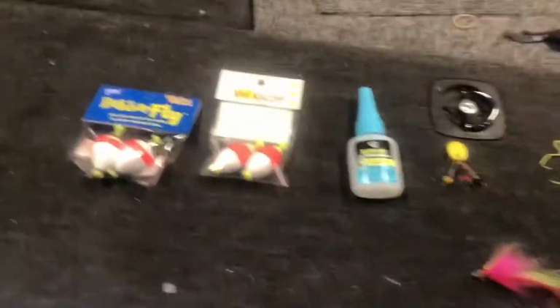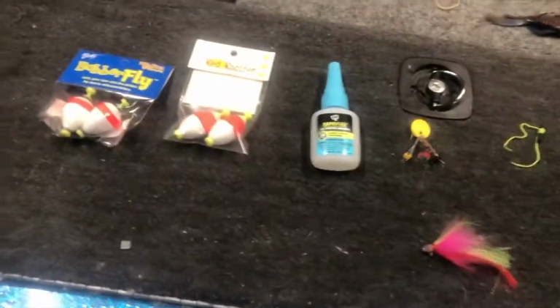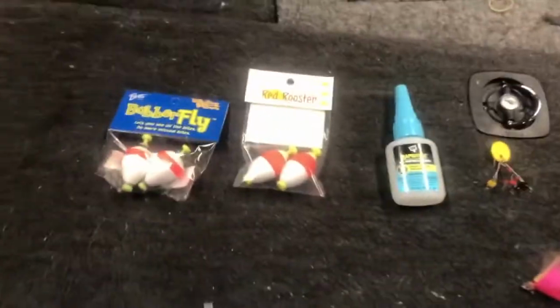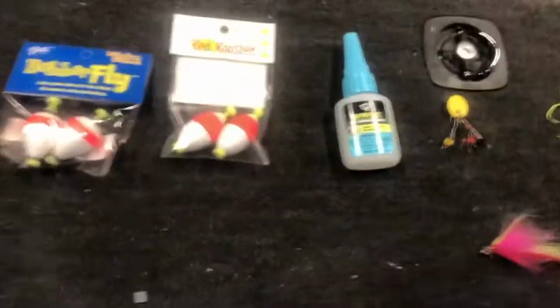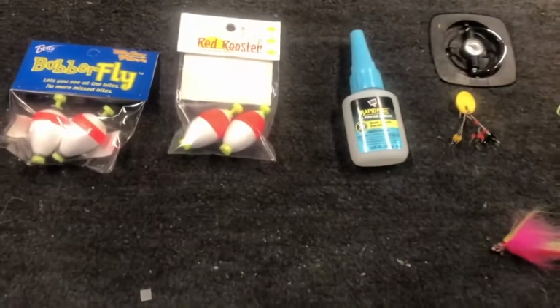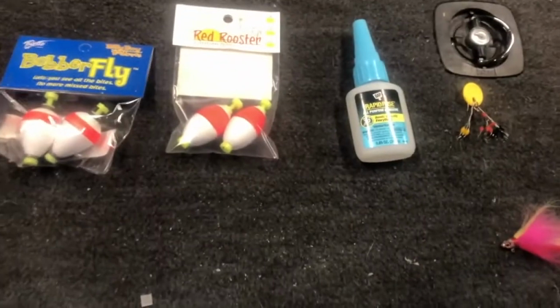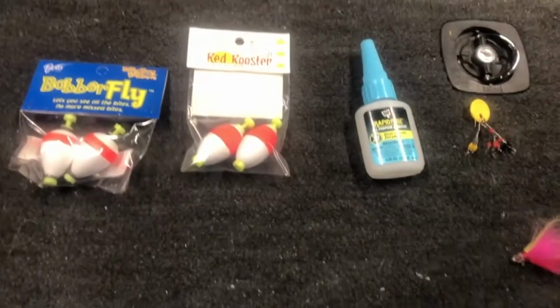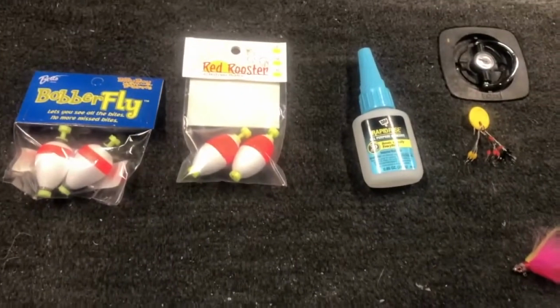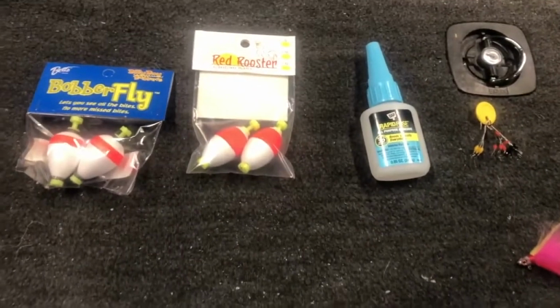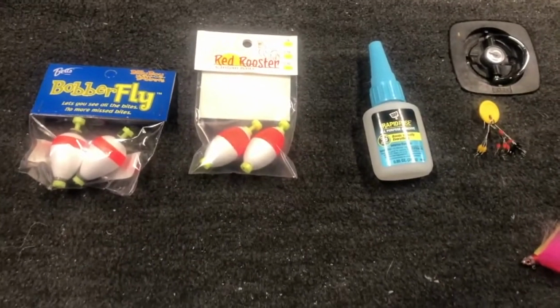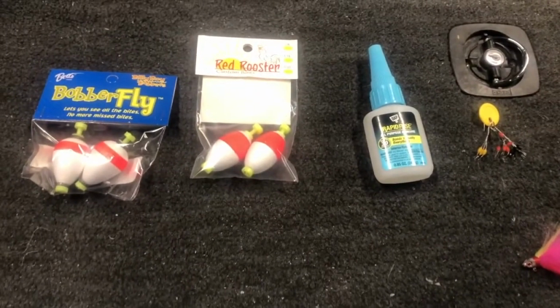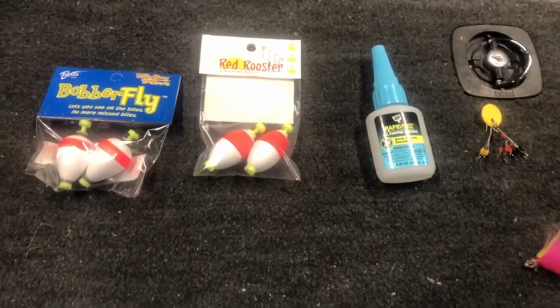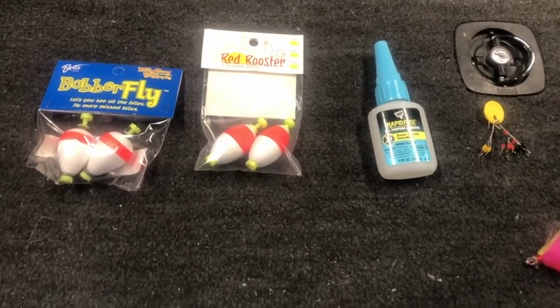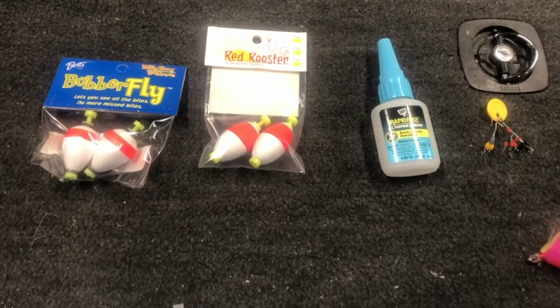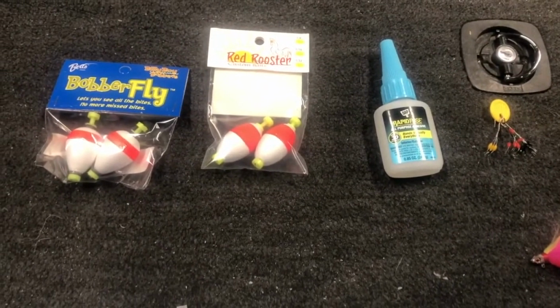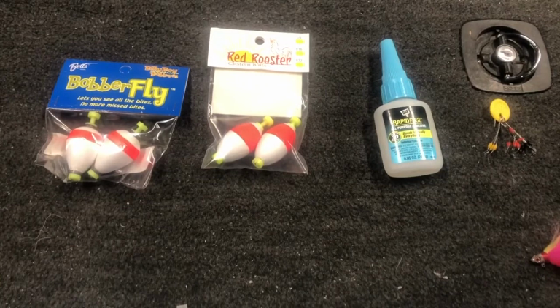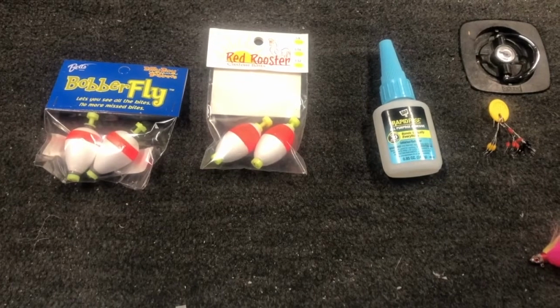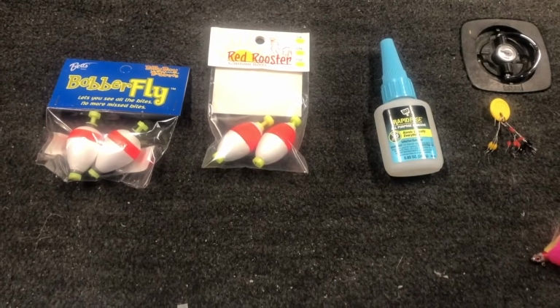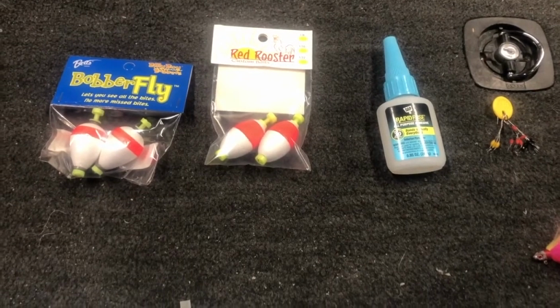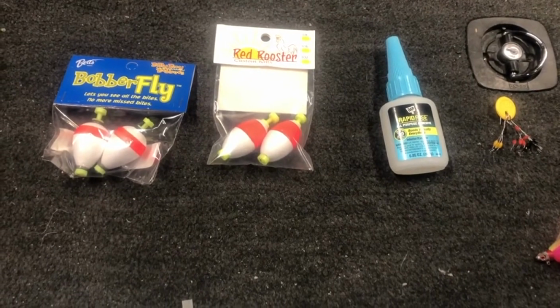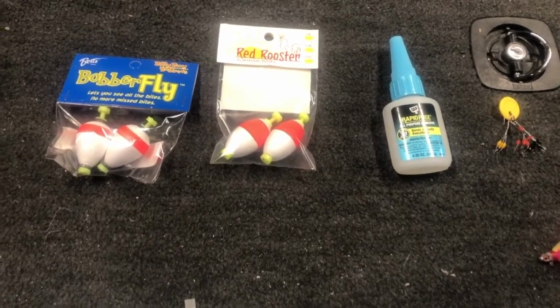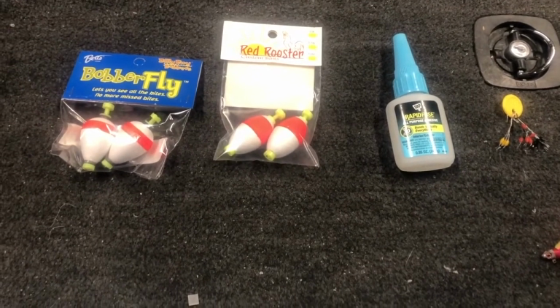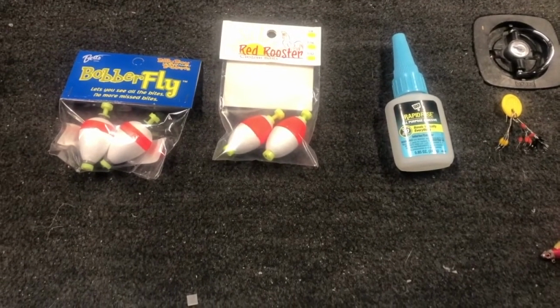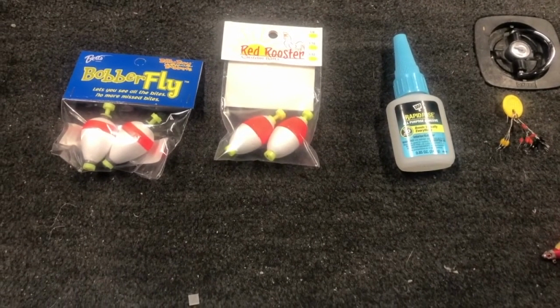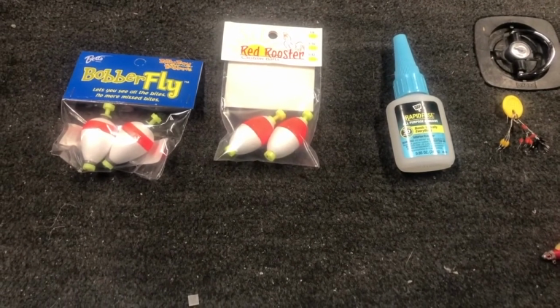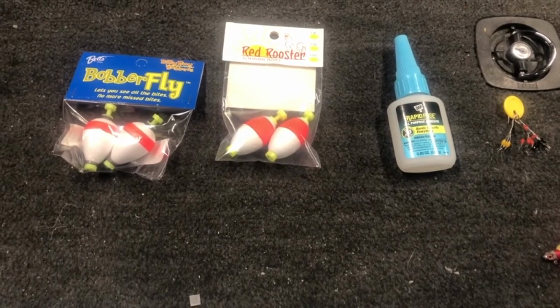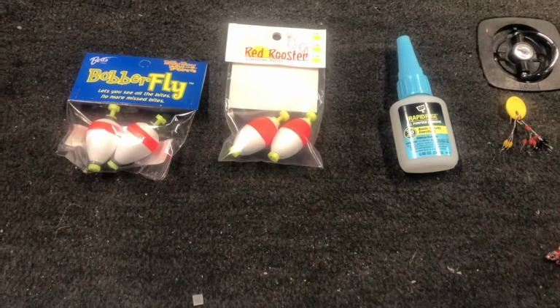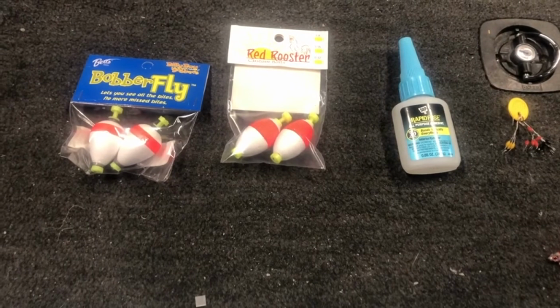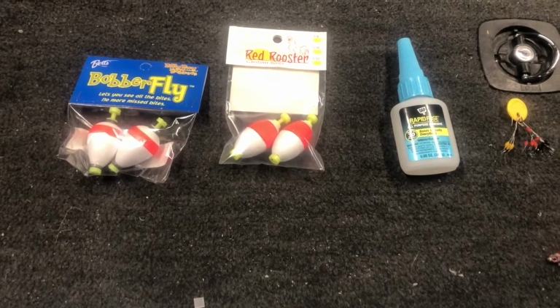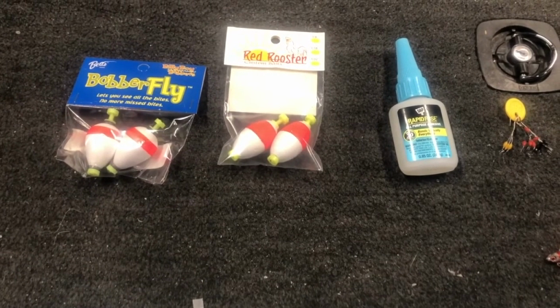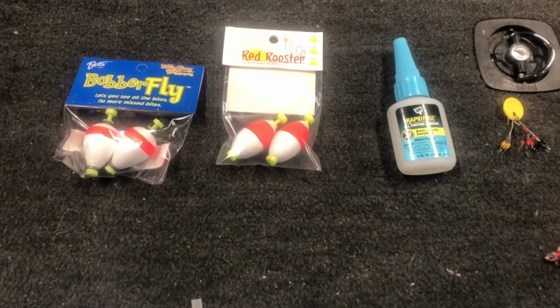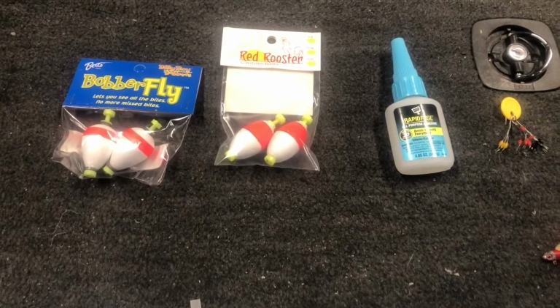What we're covering today is the float and fly. It's a very, very finesse technique, and a lot of people don't like it, mainly because of most of the videos you see and the way you have to fish it.